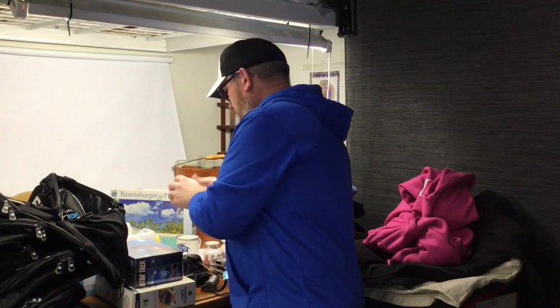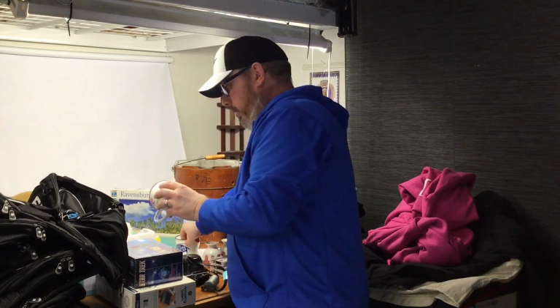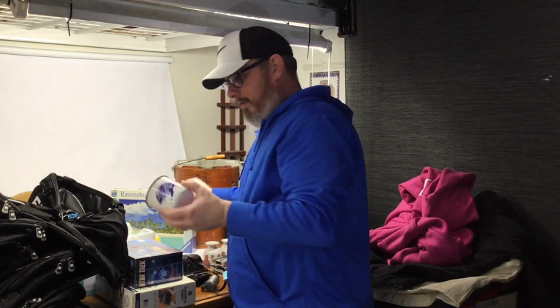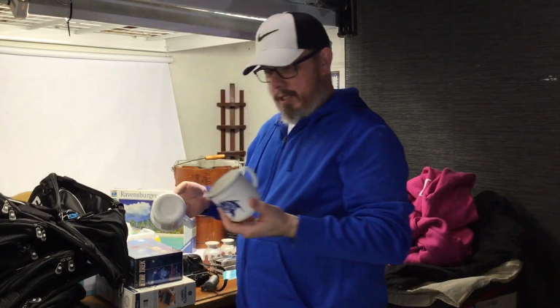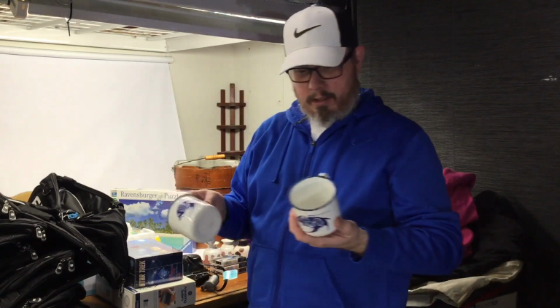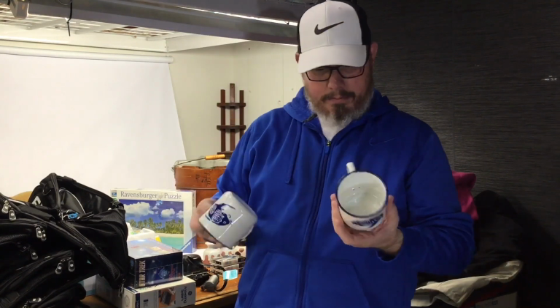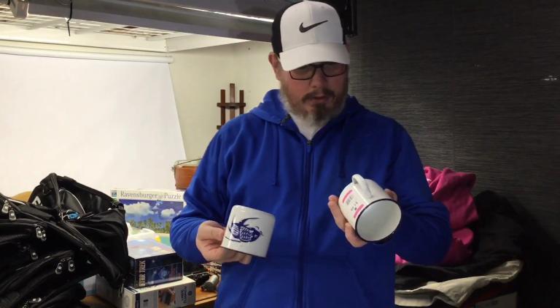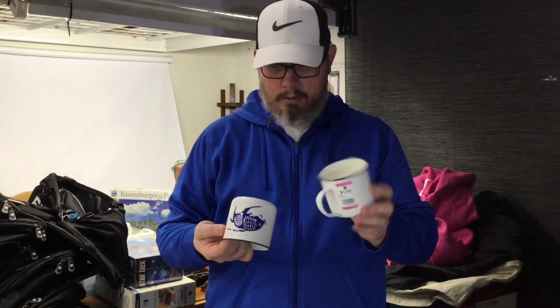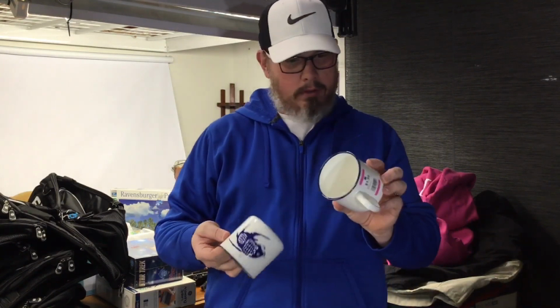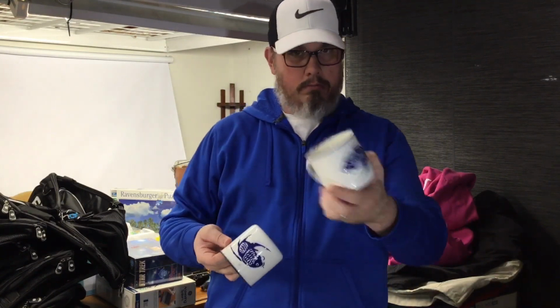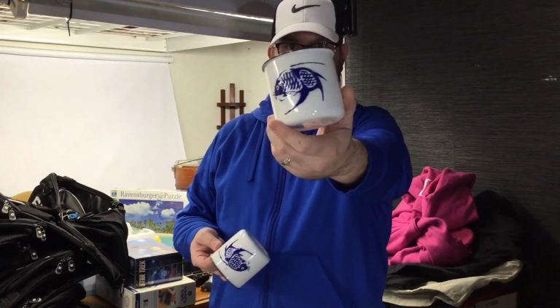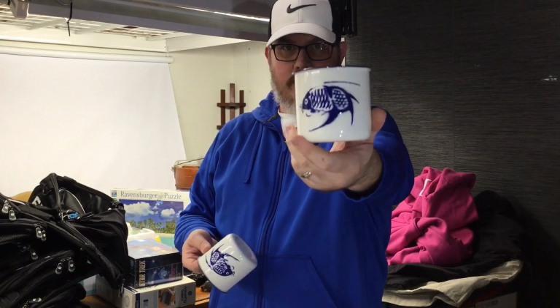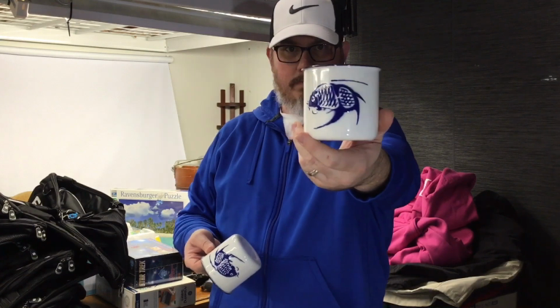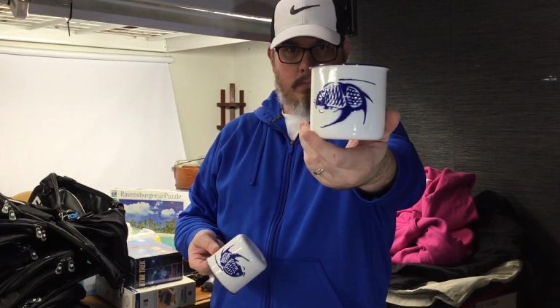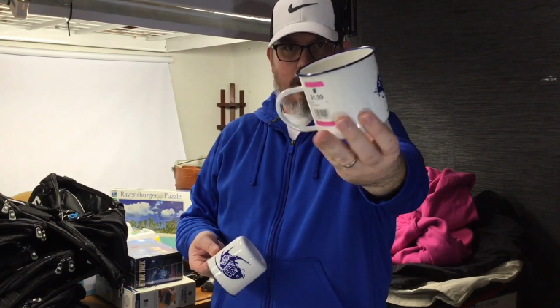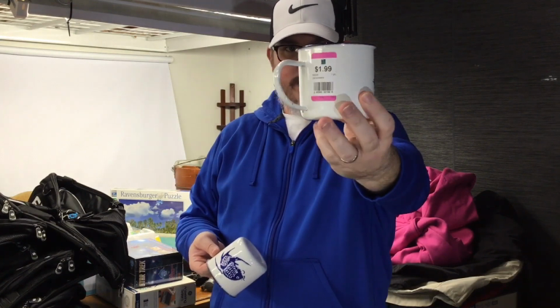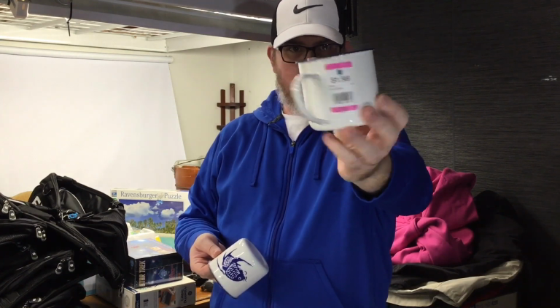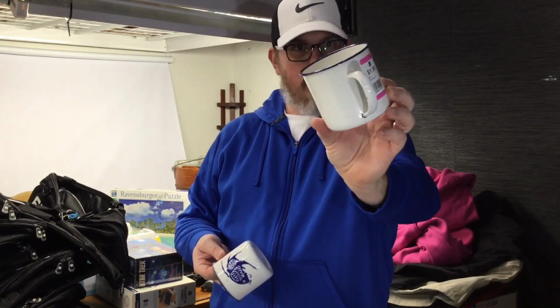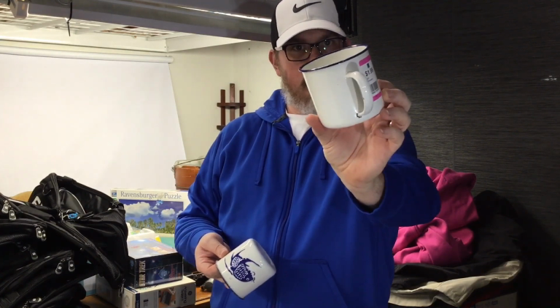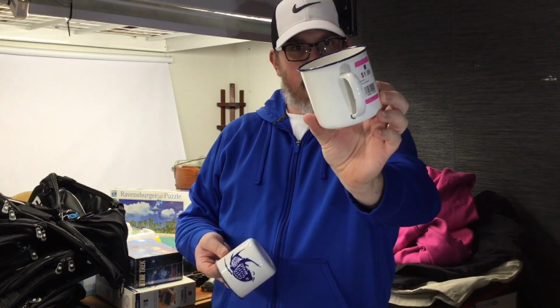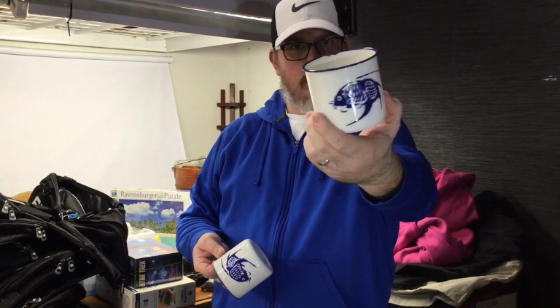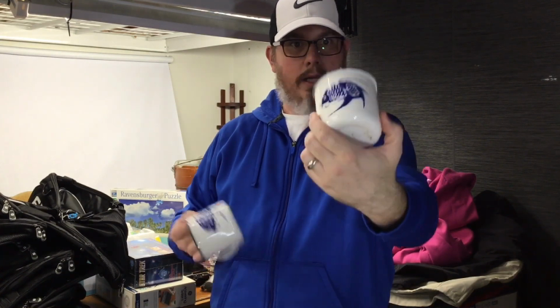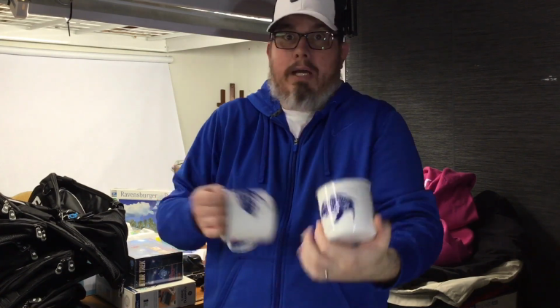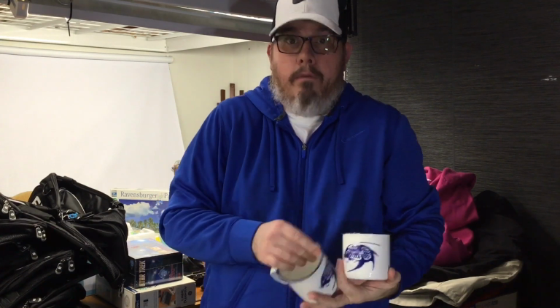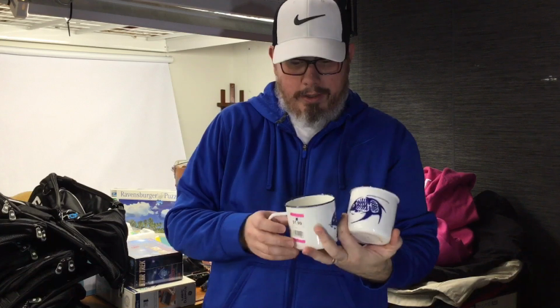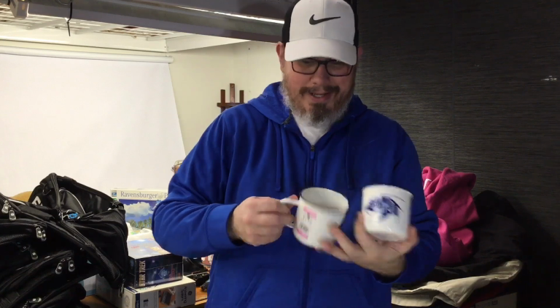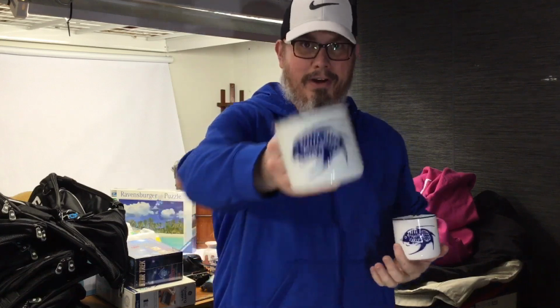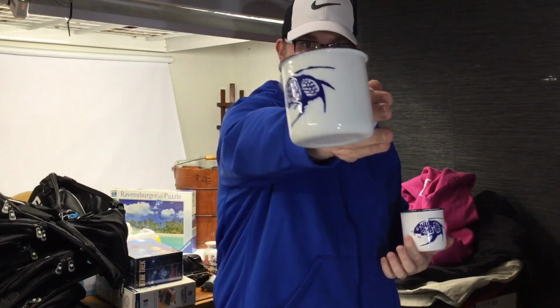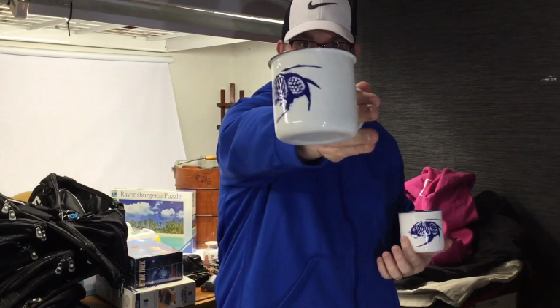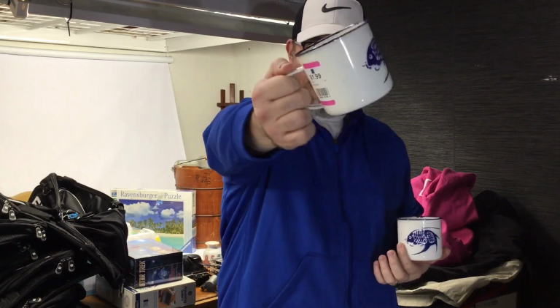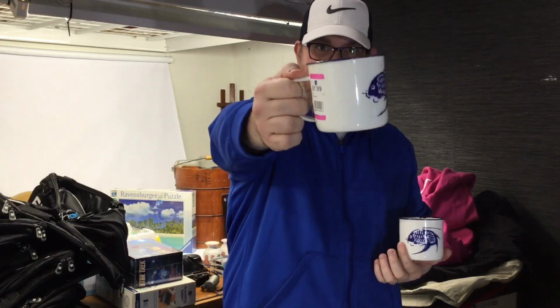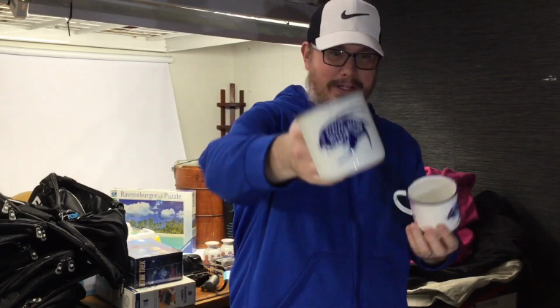A pair of tin cups with a fish on them — a dollar a piece. My wife picked these up as well so I'm sure they'll be just fine.